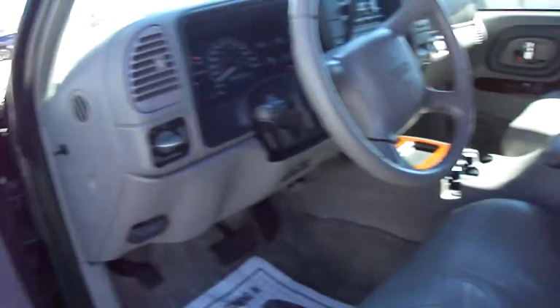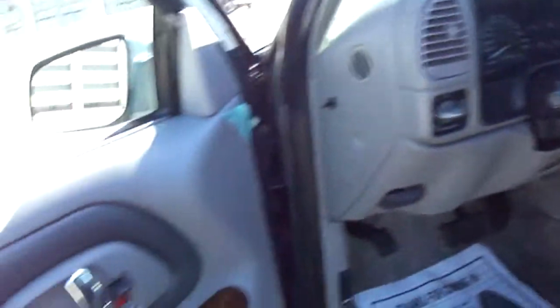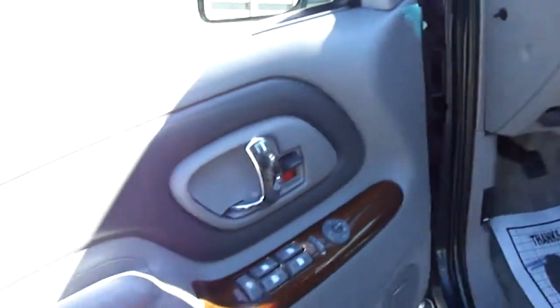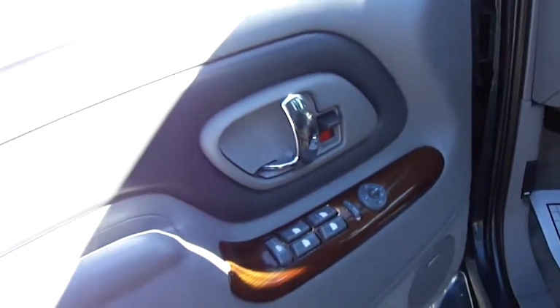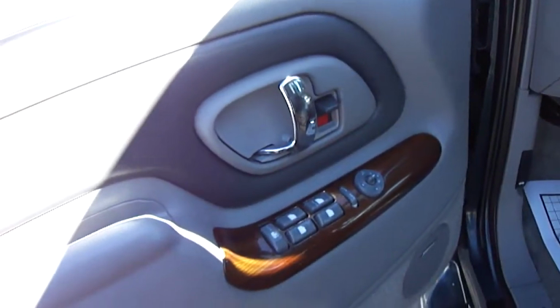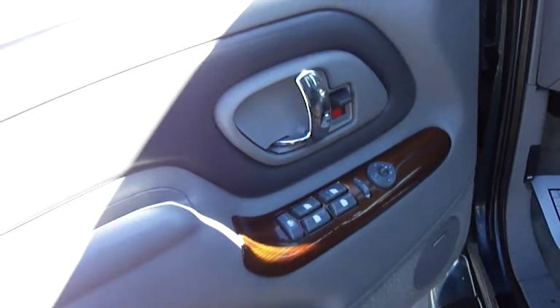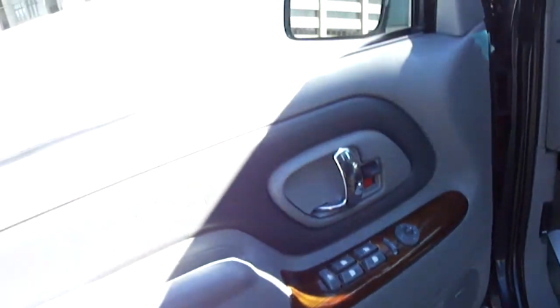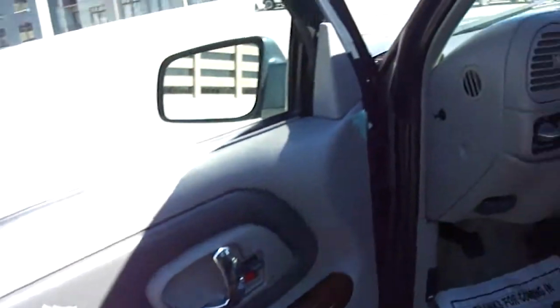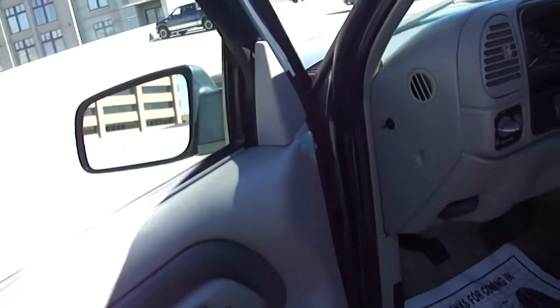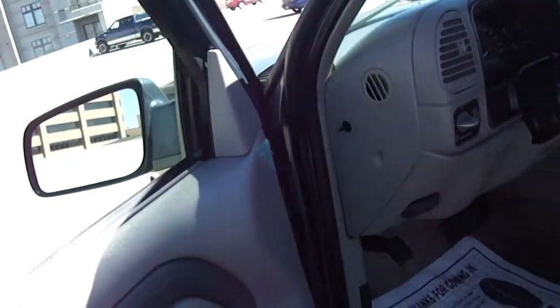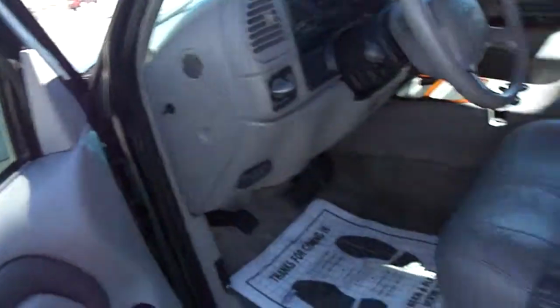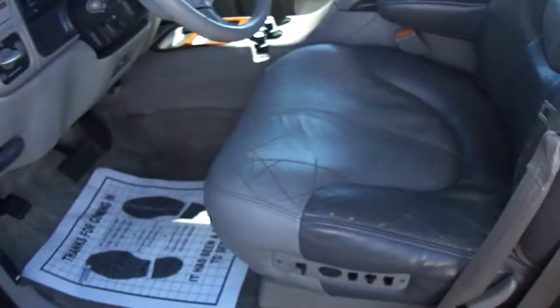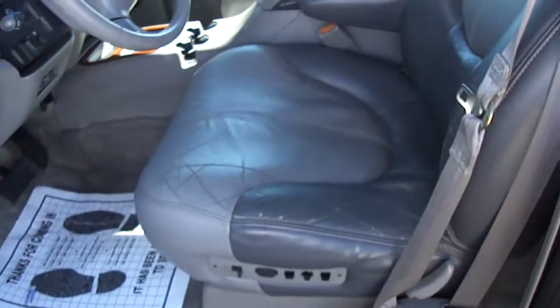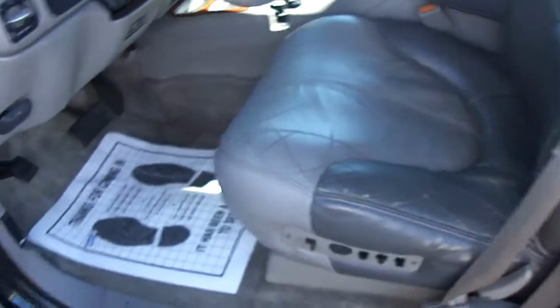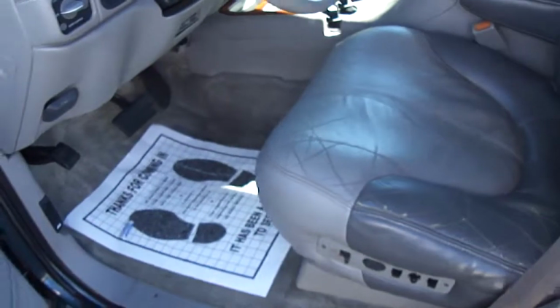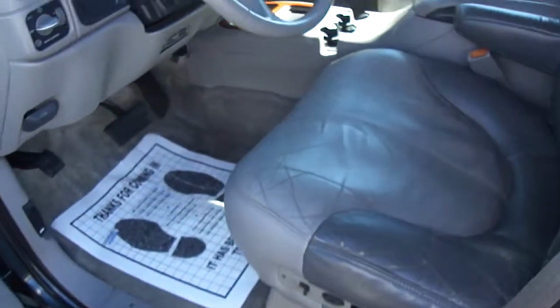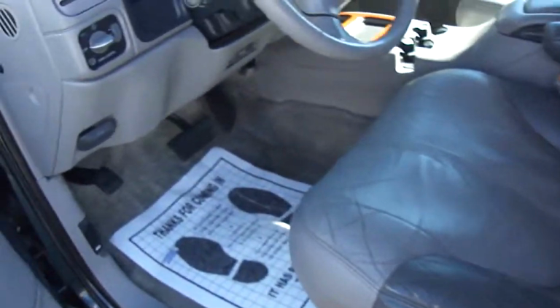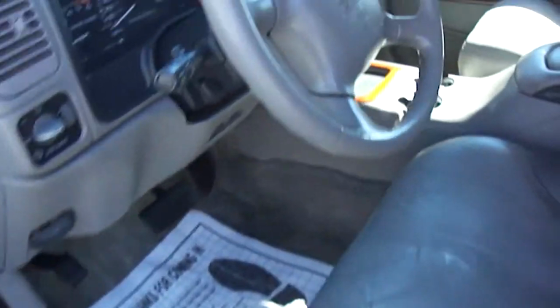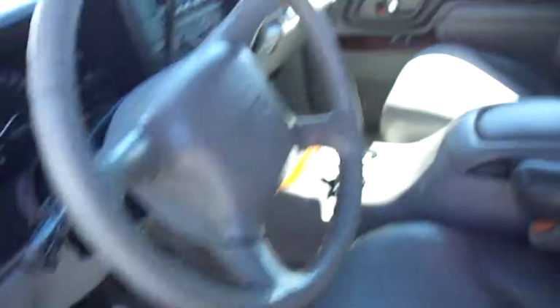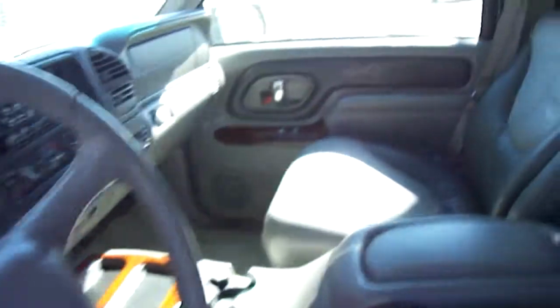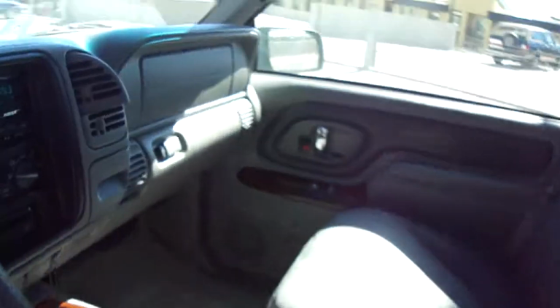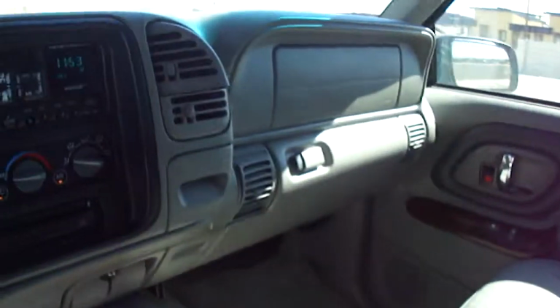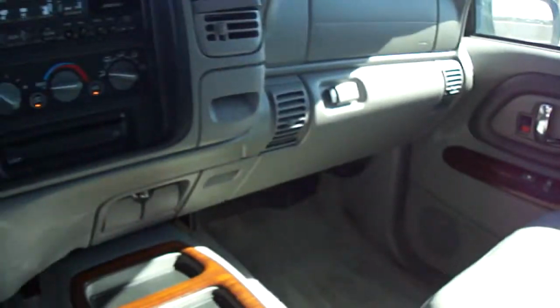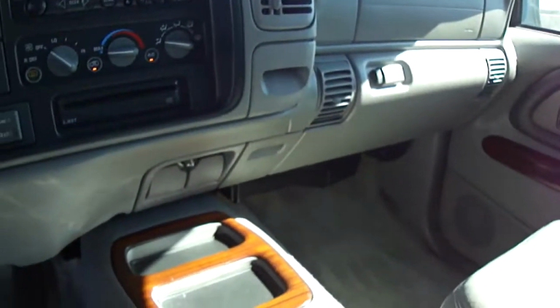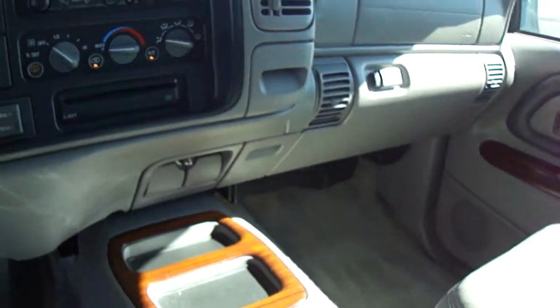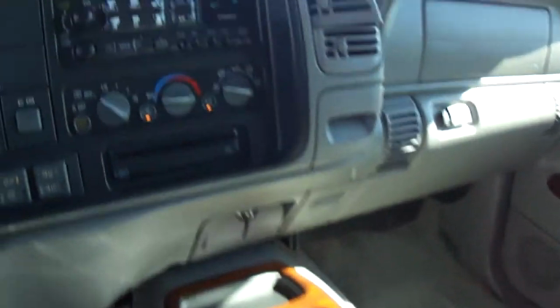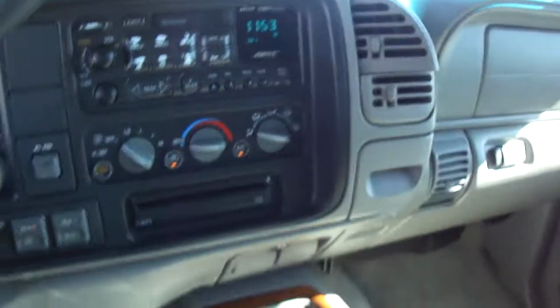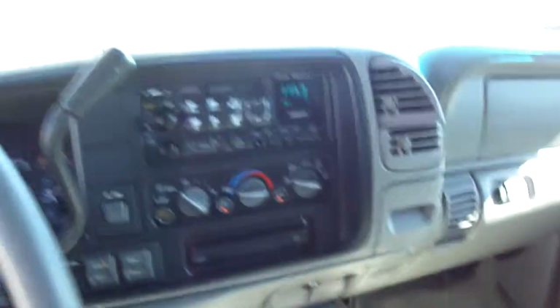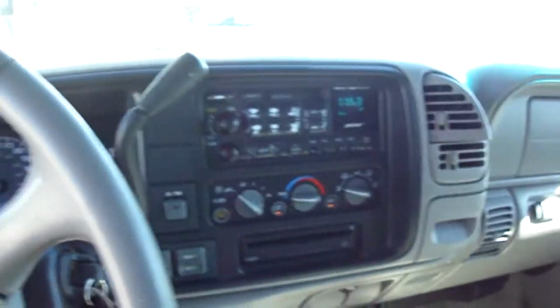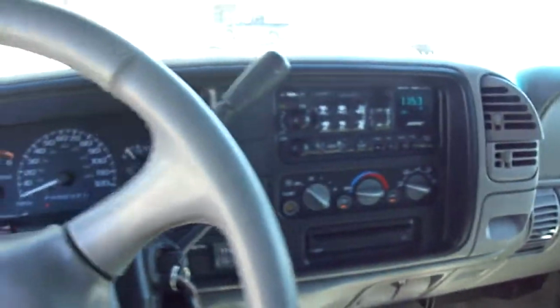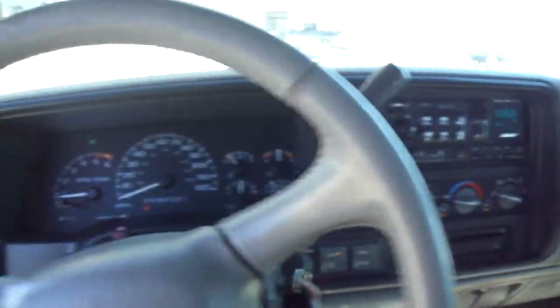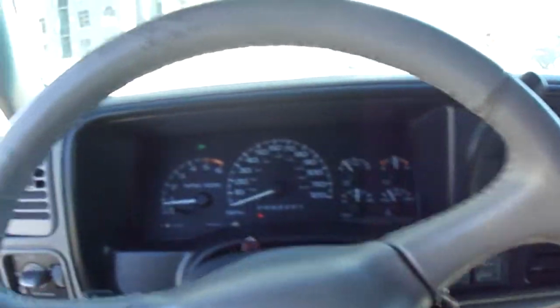The interior is very nice. It has wood trim, power windows, power door locks, power seats, and heated seats. The carpet is gray and the interior is all gray with the wood trim. Really nice looking condition on the inside.